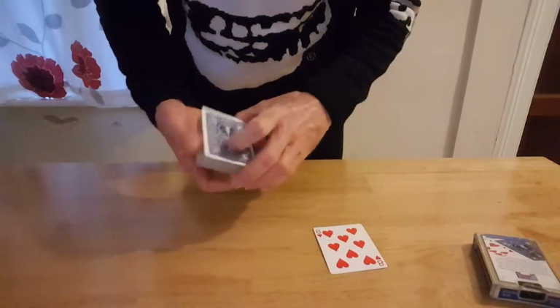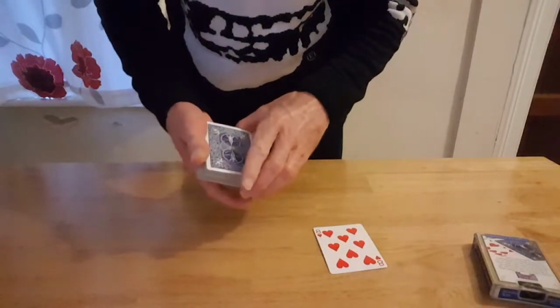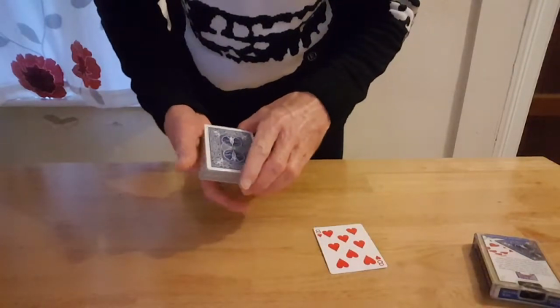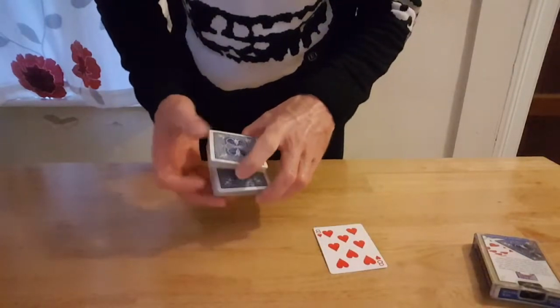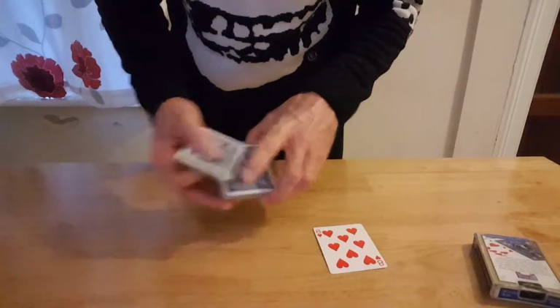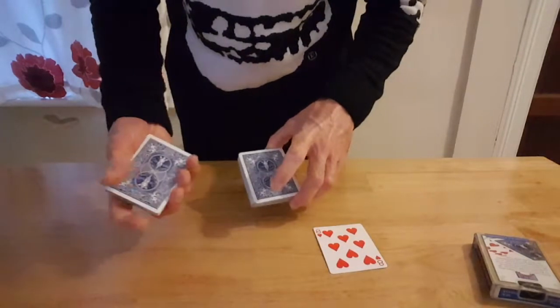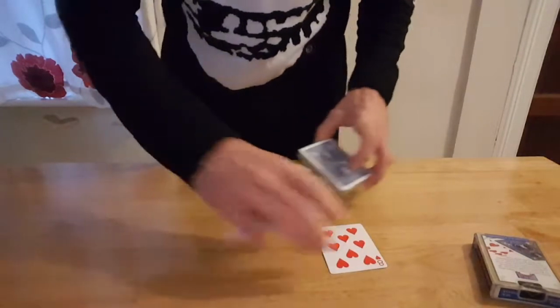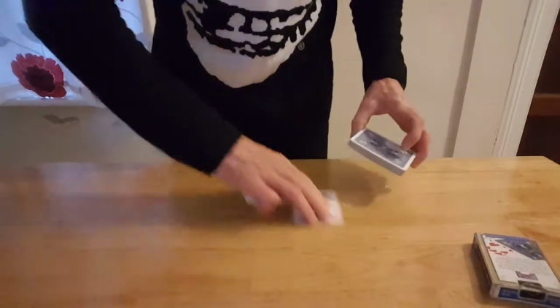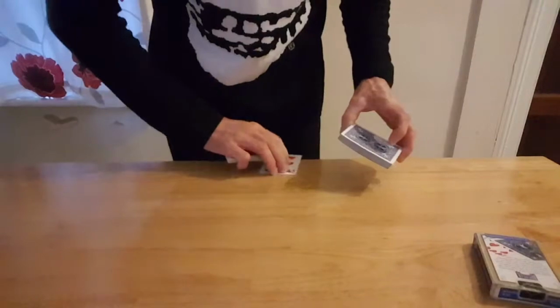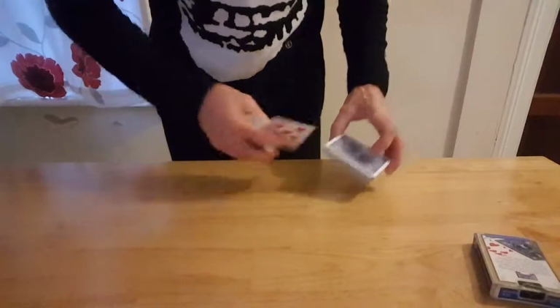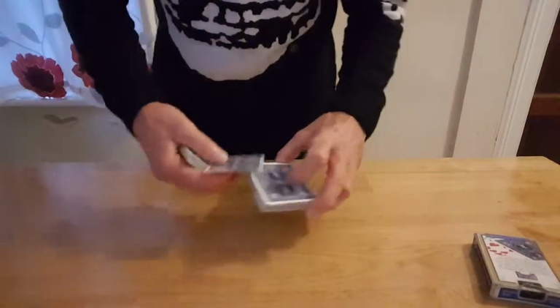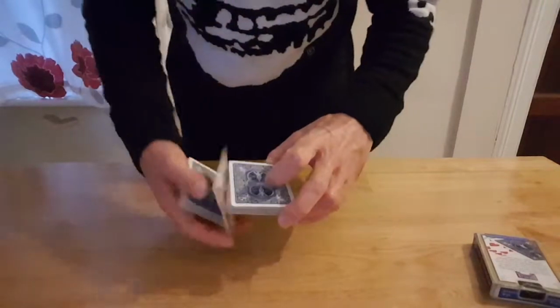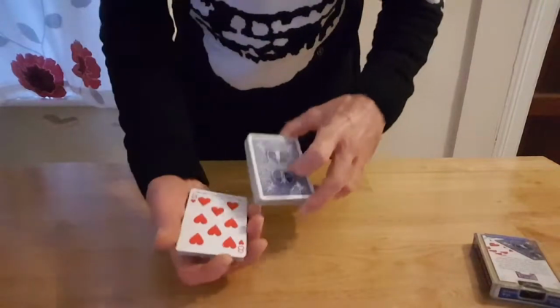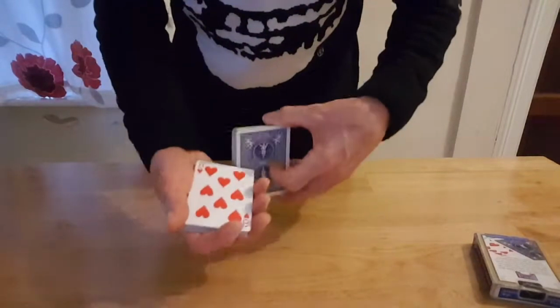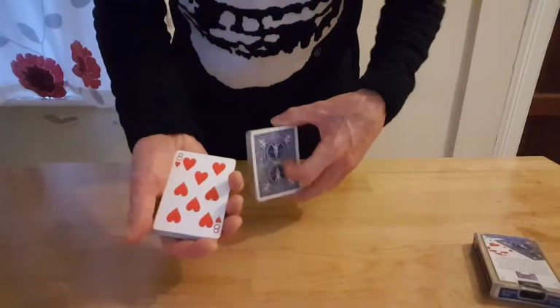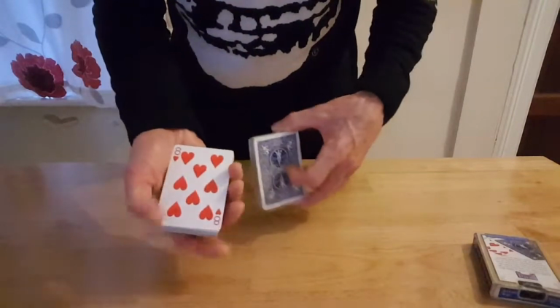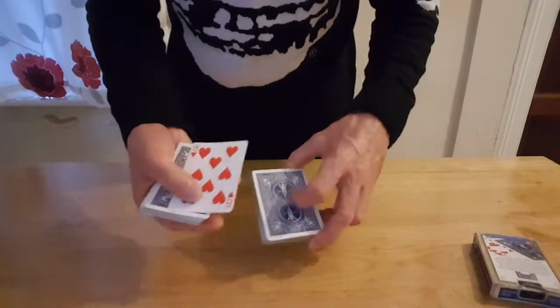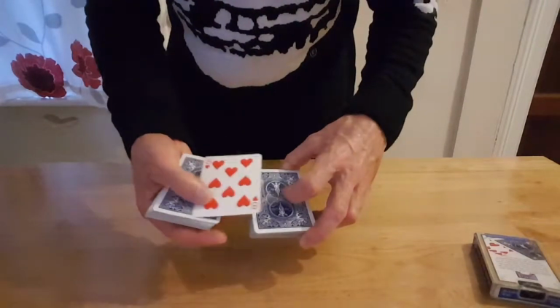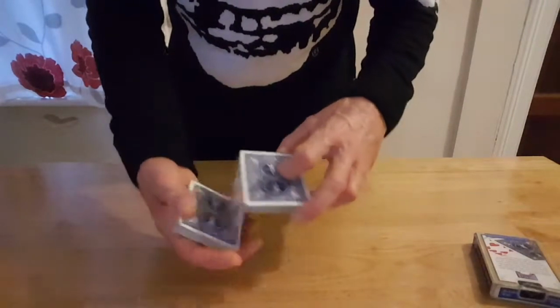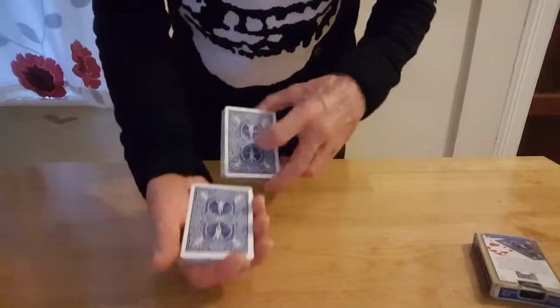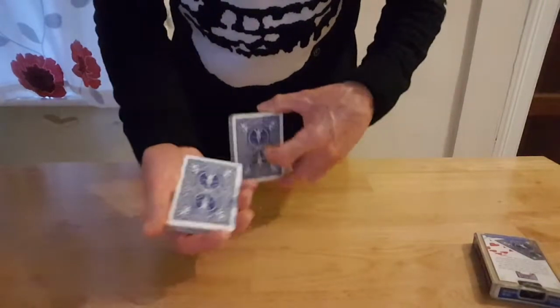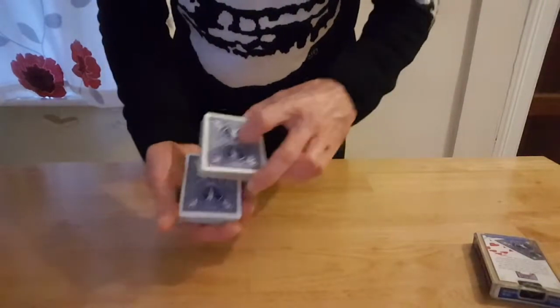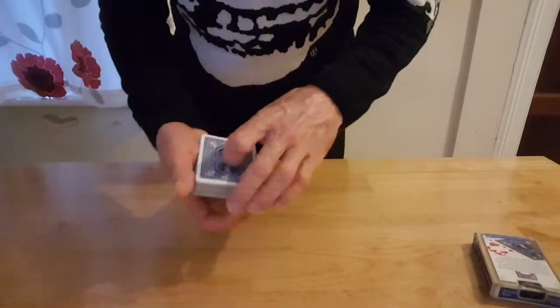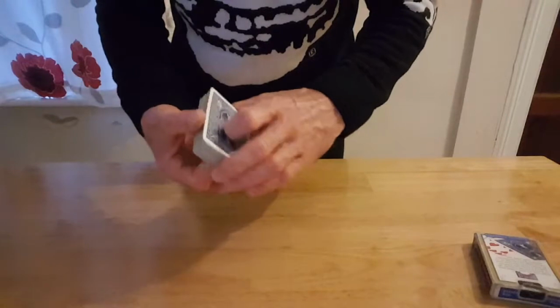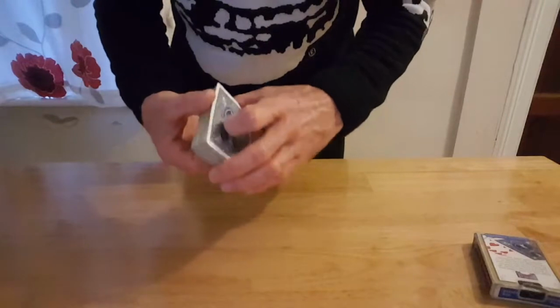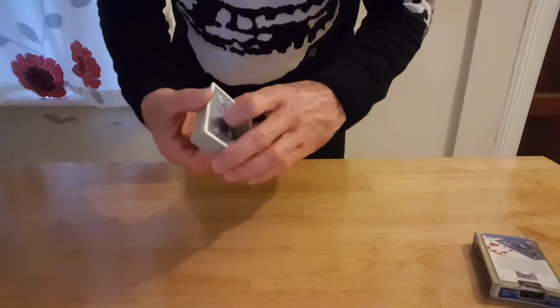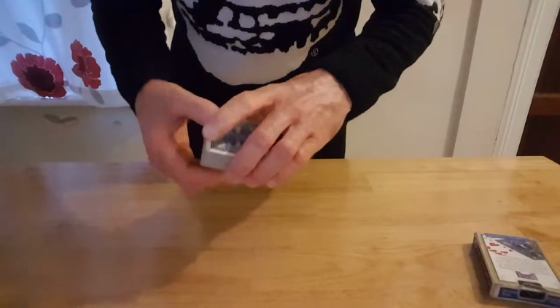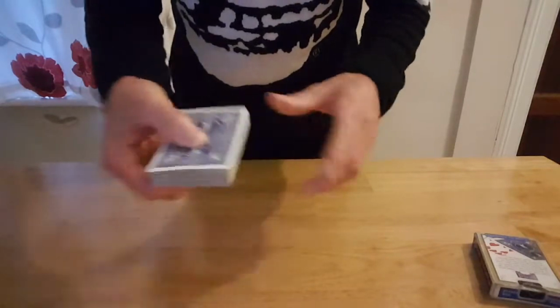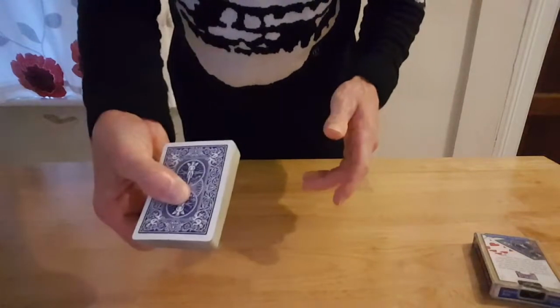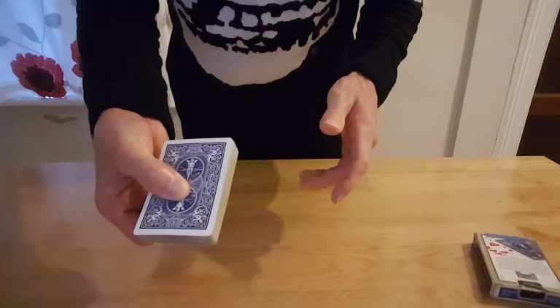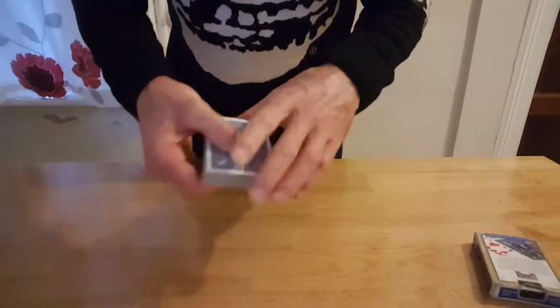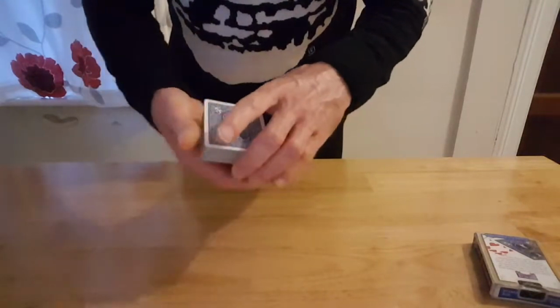I'm going to lose that eight of hearts in the centre of the deck. Okay, there it is — eight of hearts. Put all the cards on top, square it up, hand the deck back to the spectator.